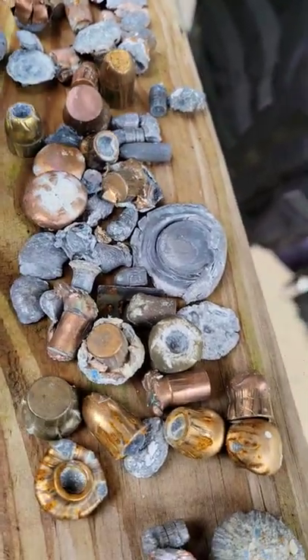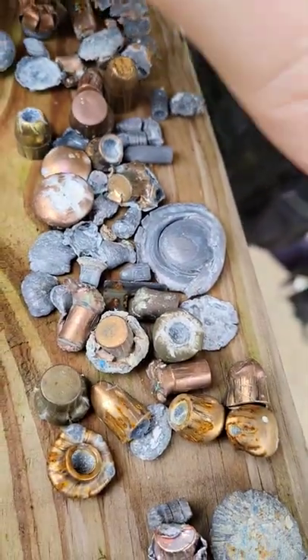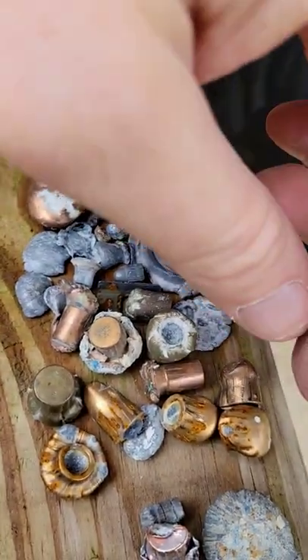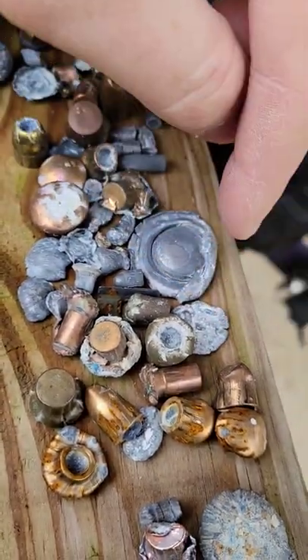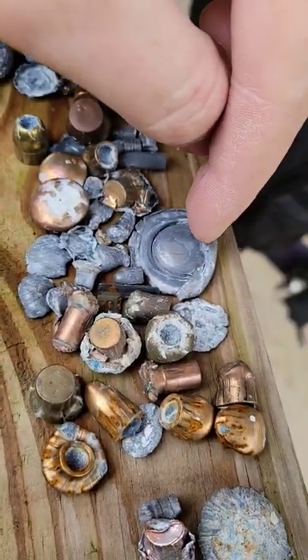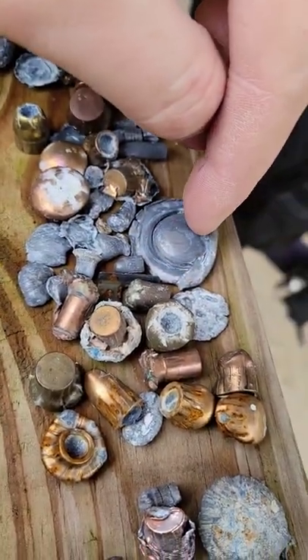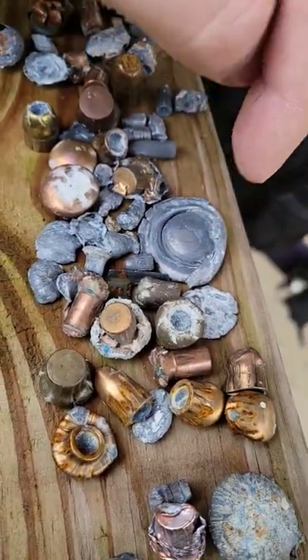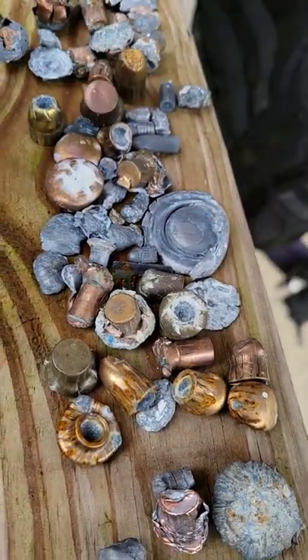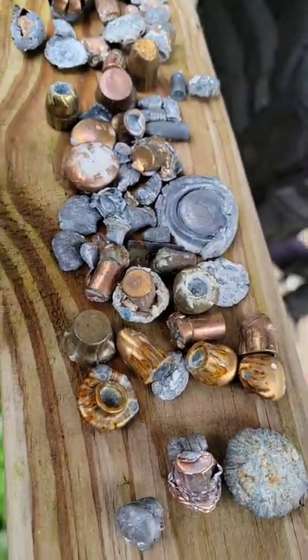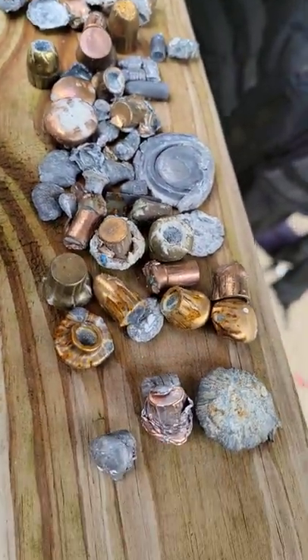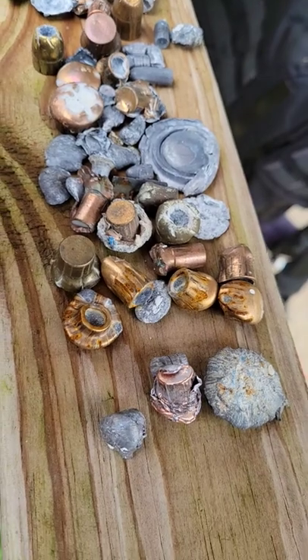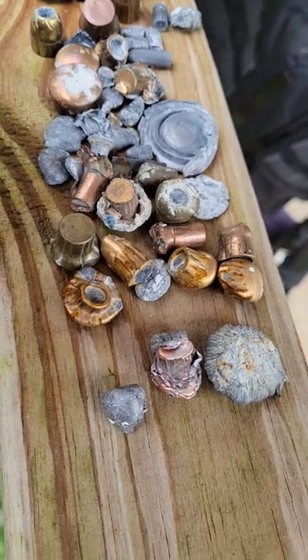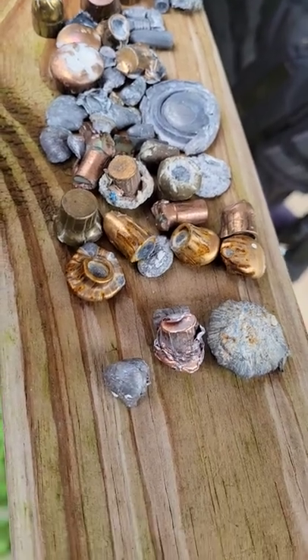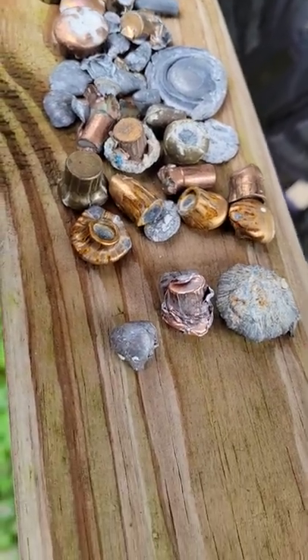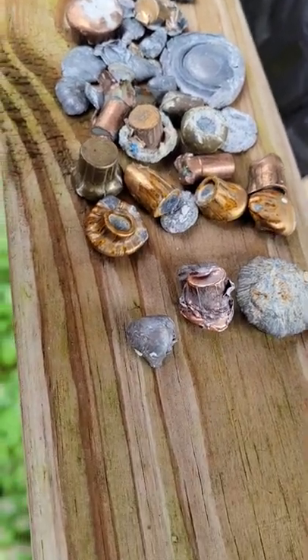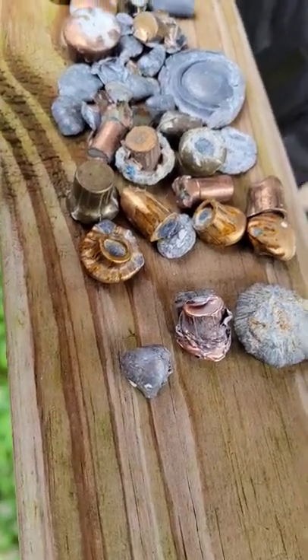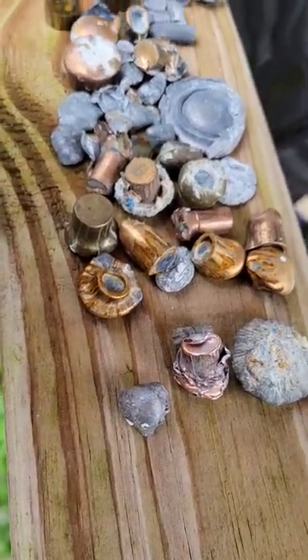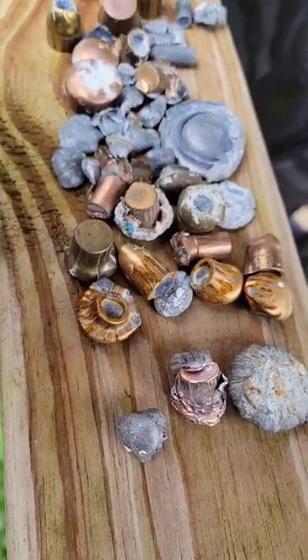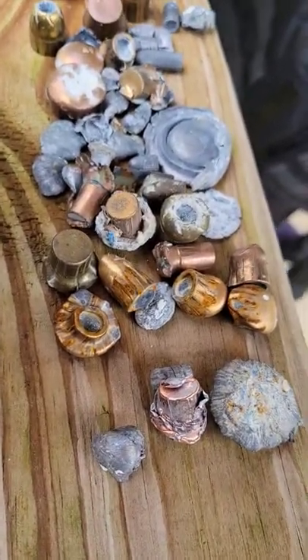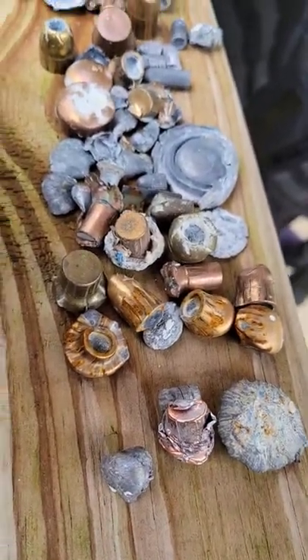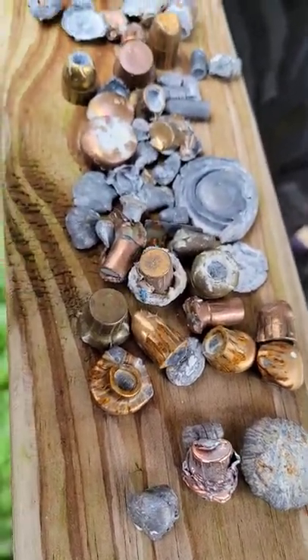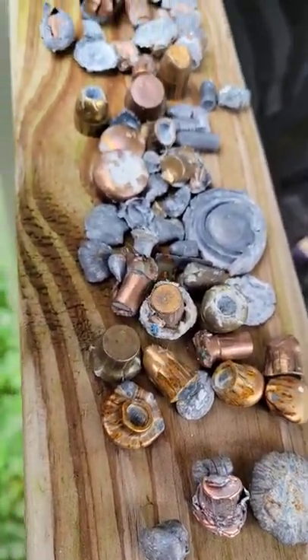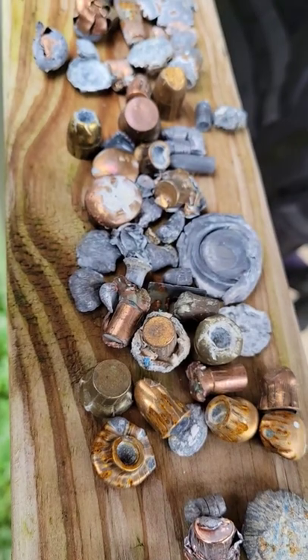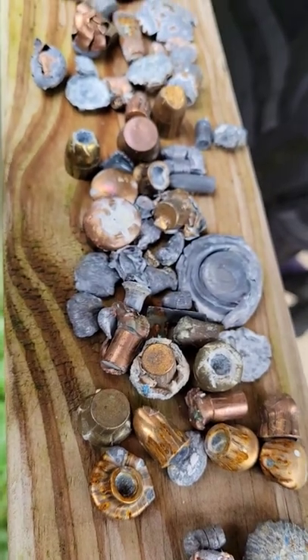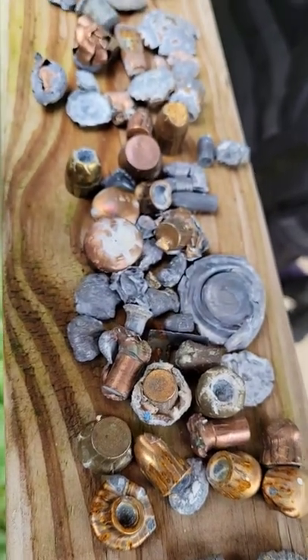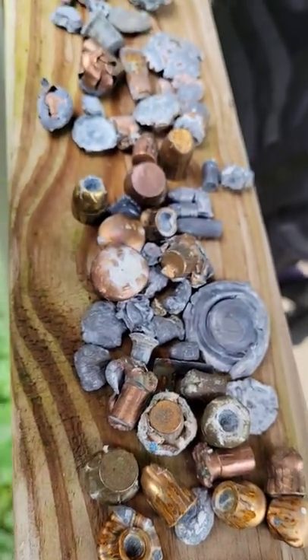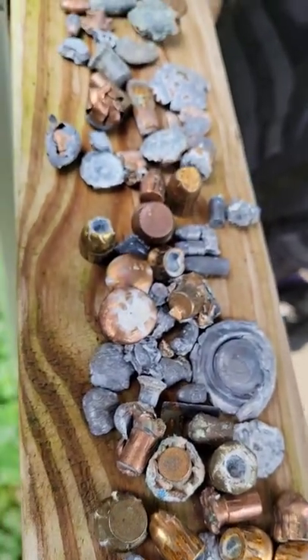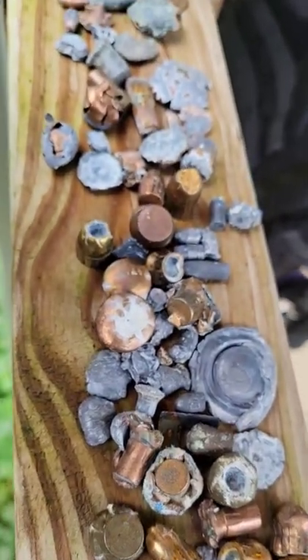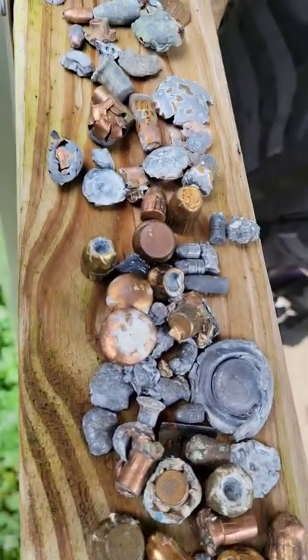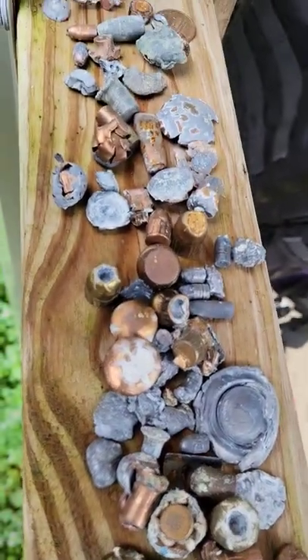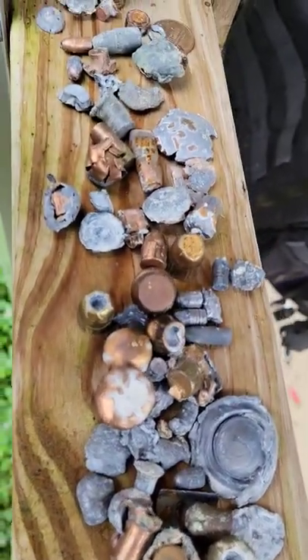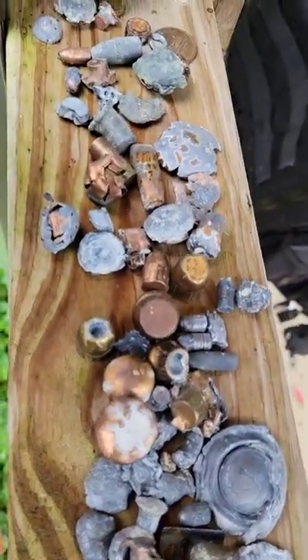Check out that big old 12-gauge lead there — pretty cool. Try to save these out at the range. You got a bunch at the house, too. Just thought I'd show y'all quick.